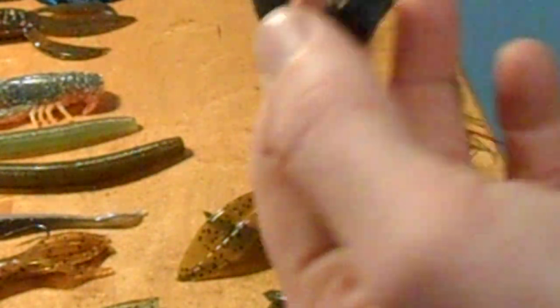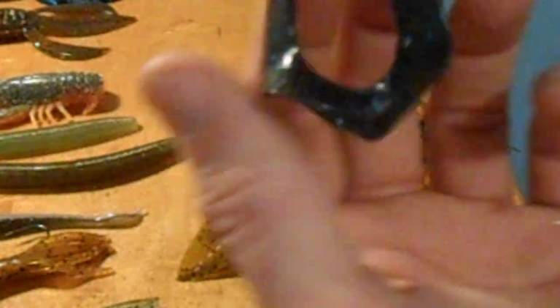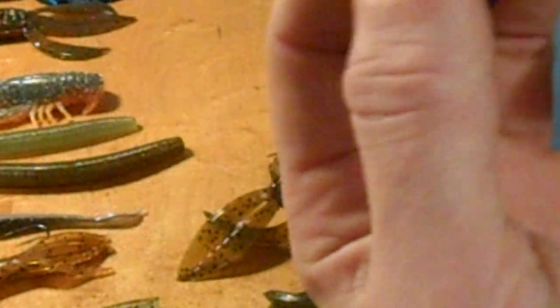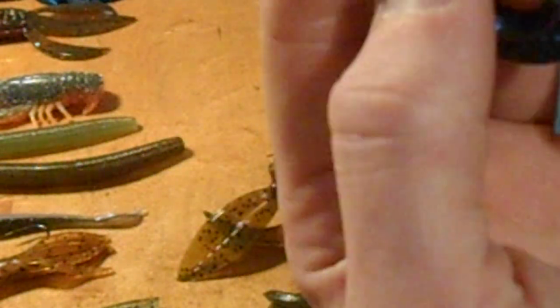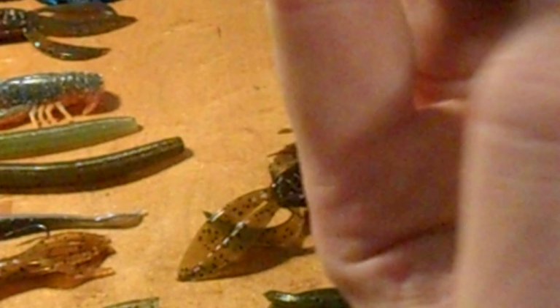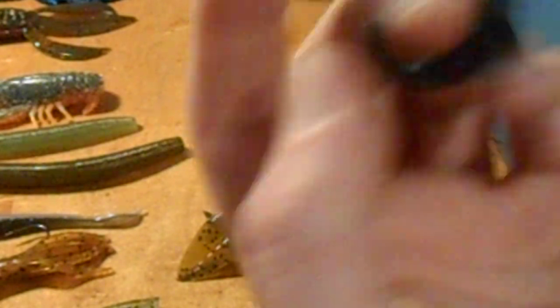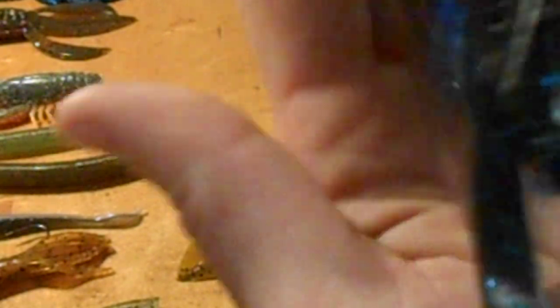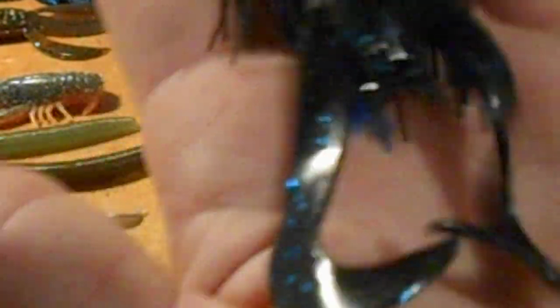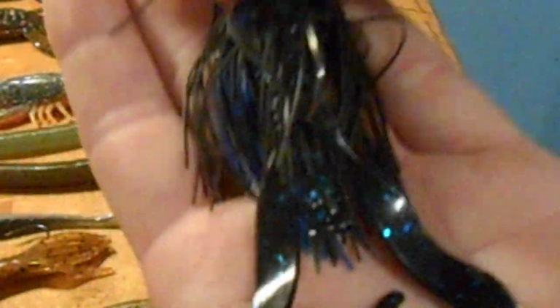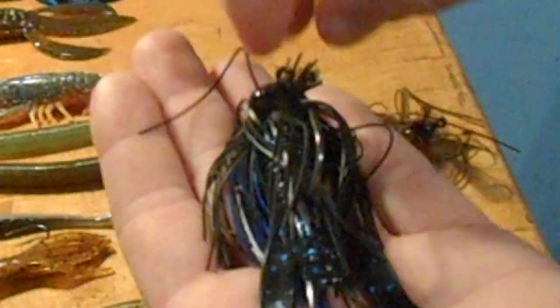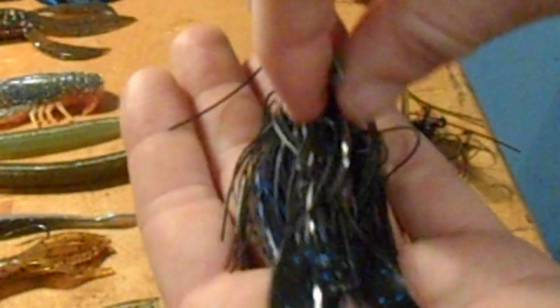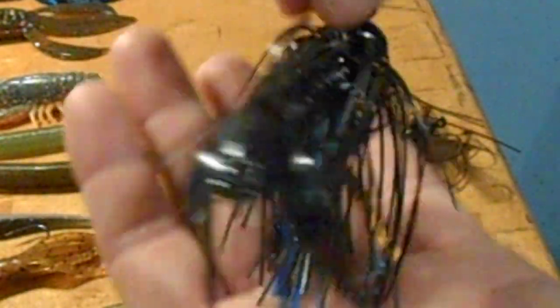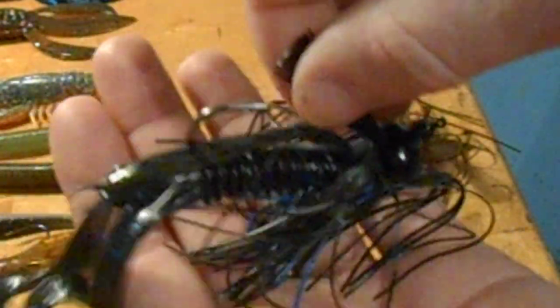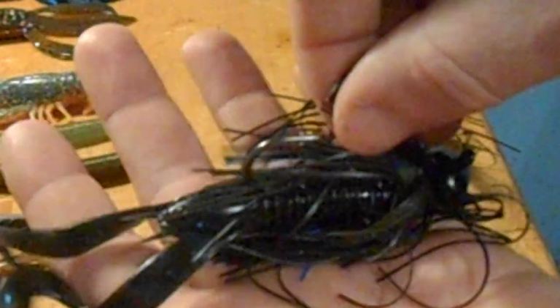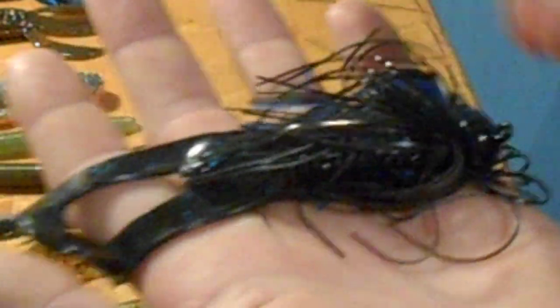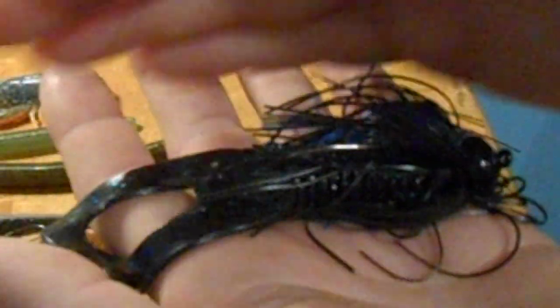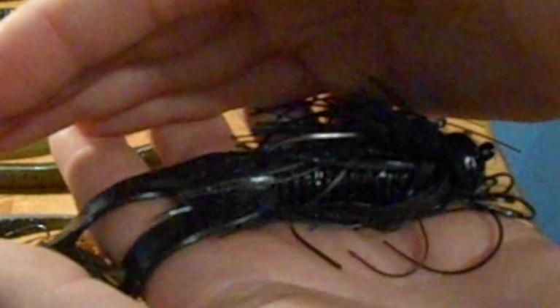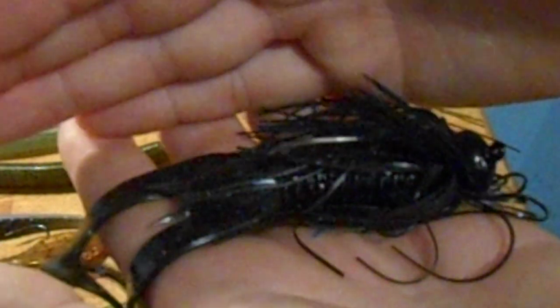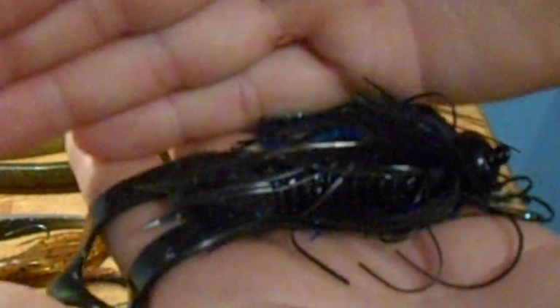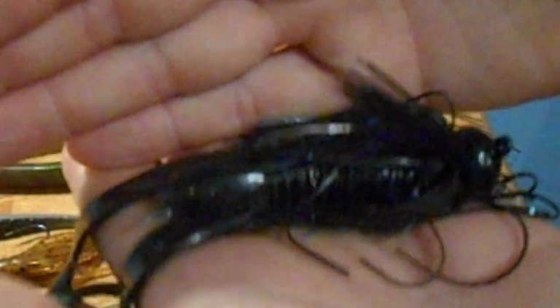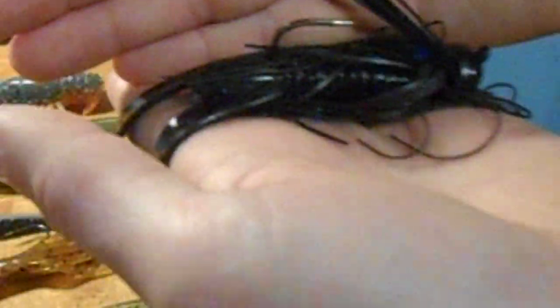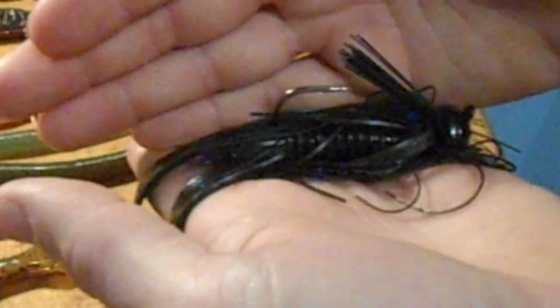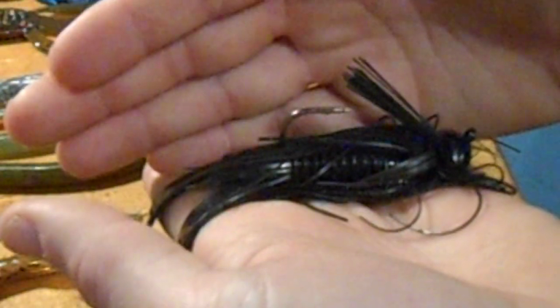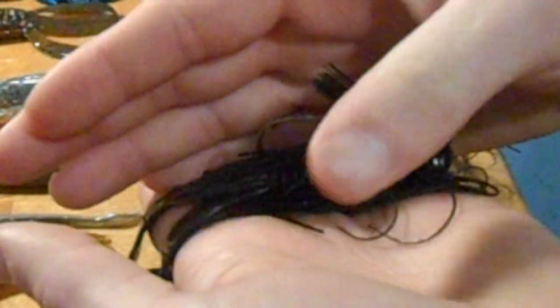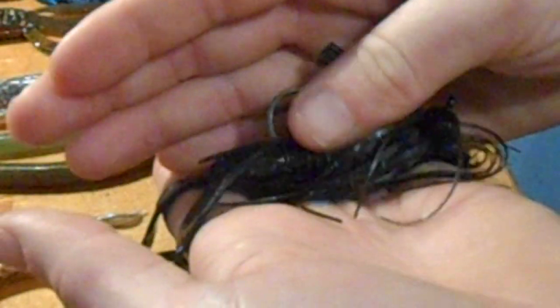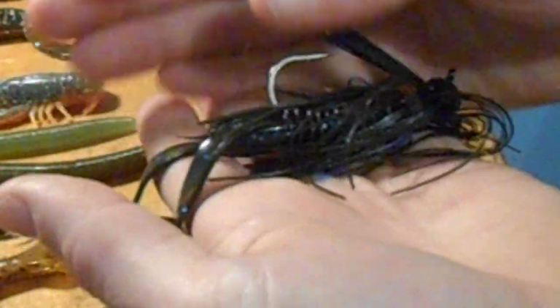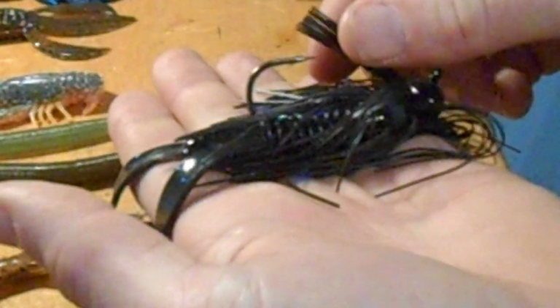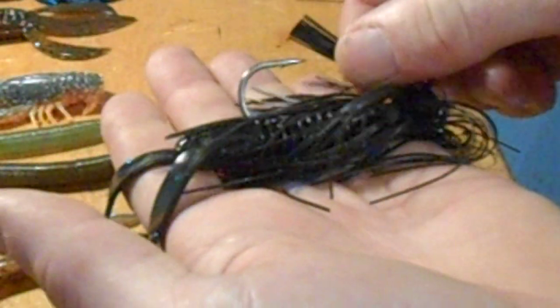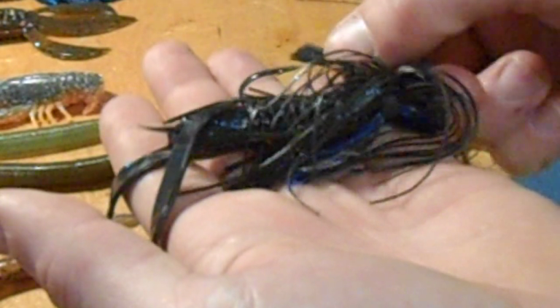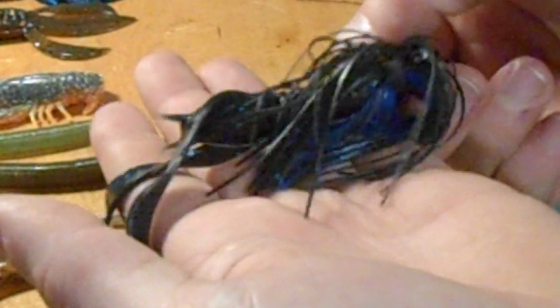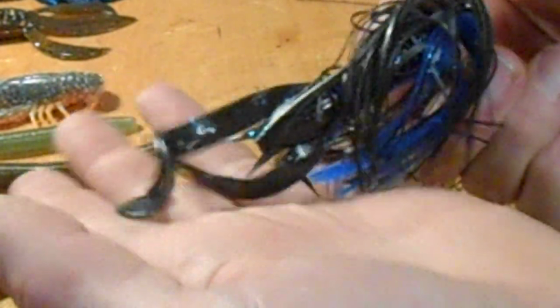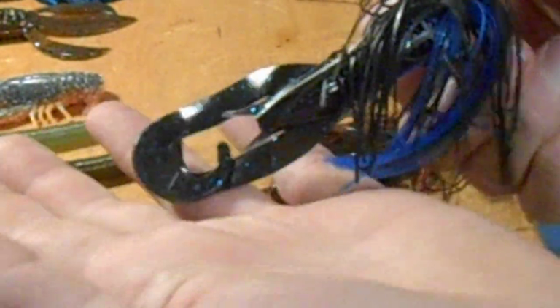Then I've got a regular curly tail crab with a black and blue flake skirt on there — it's kind of hard to see but it's a good bait to throw into beds.